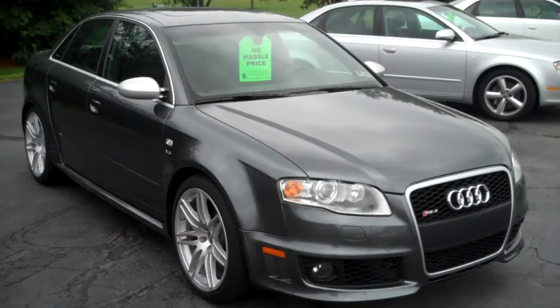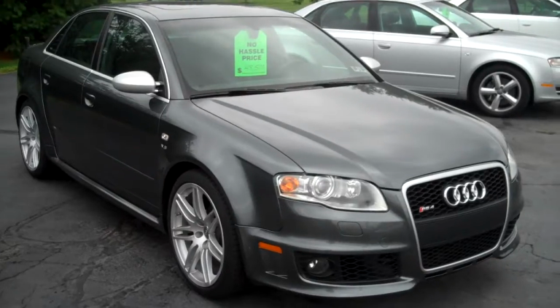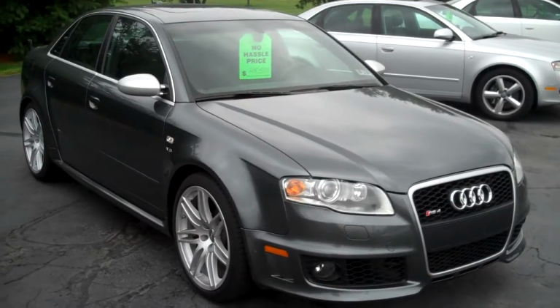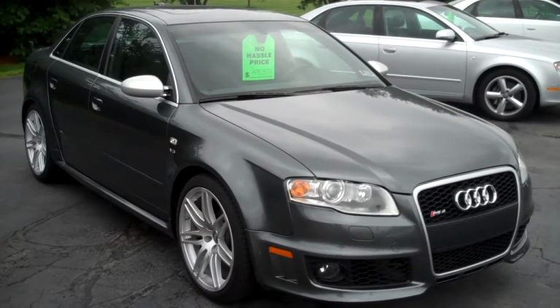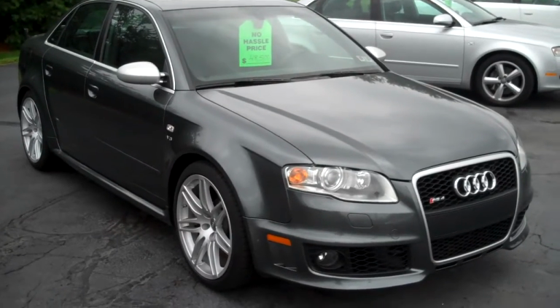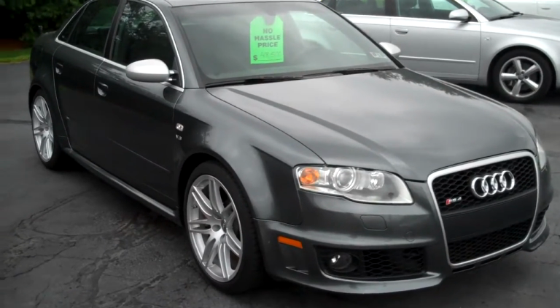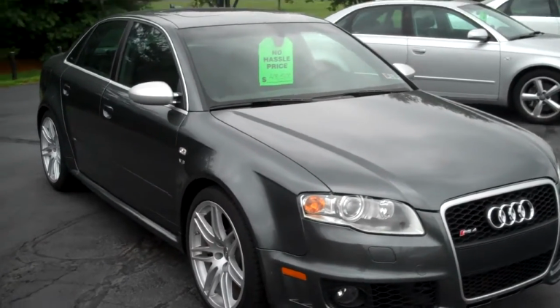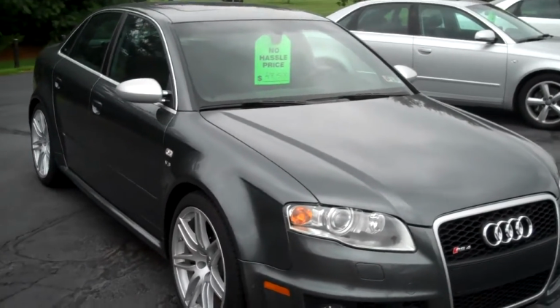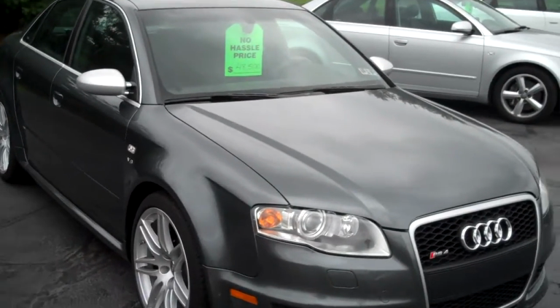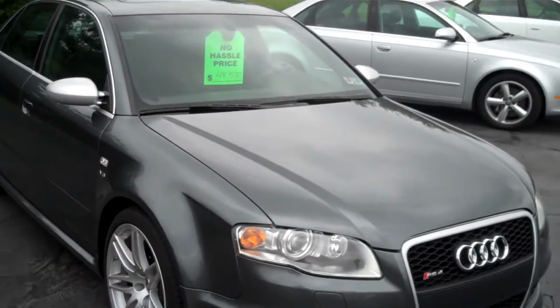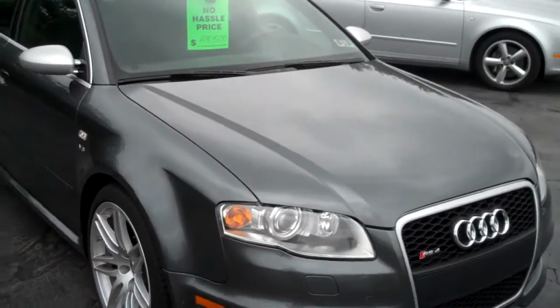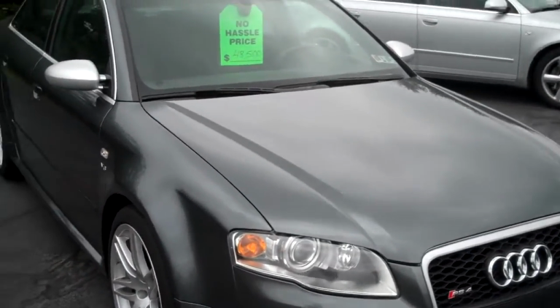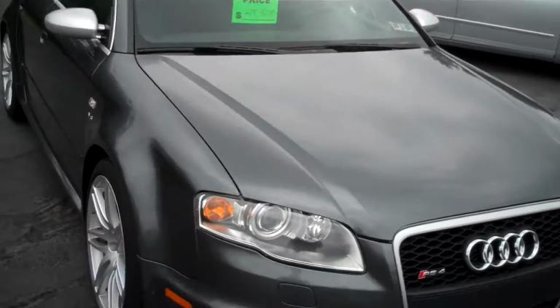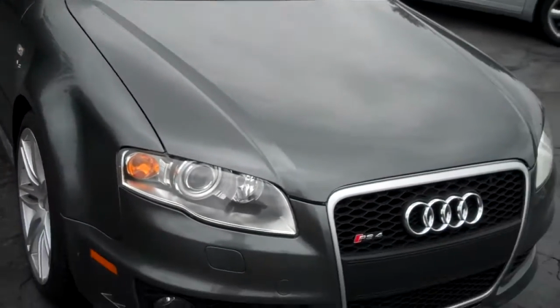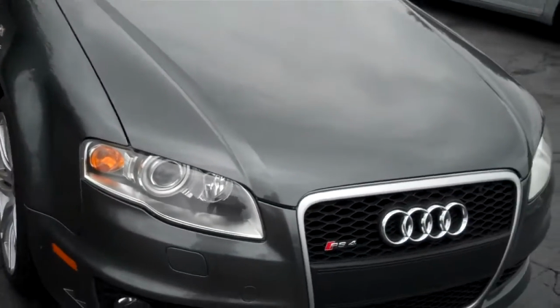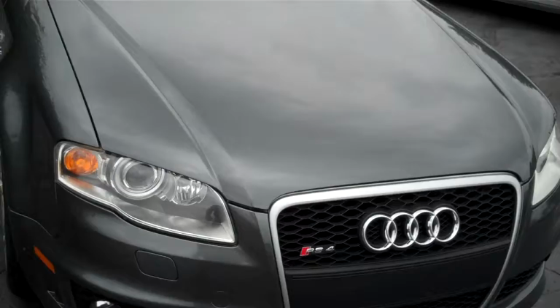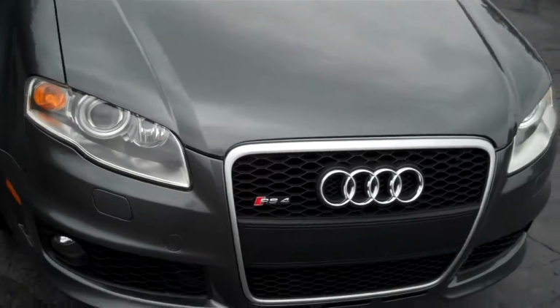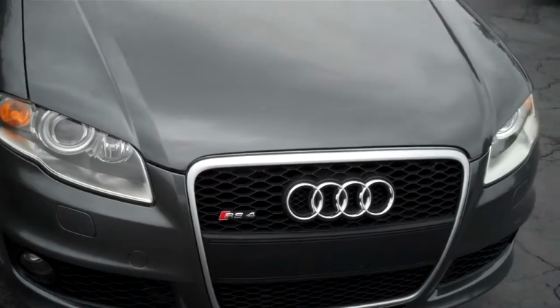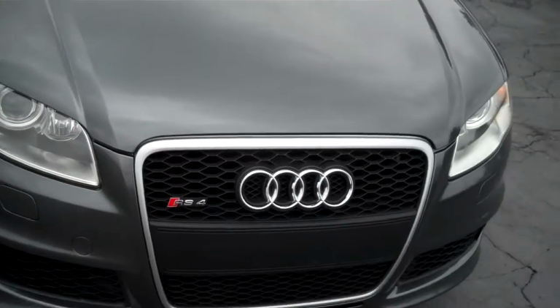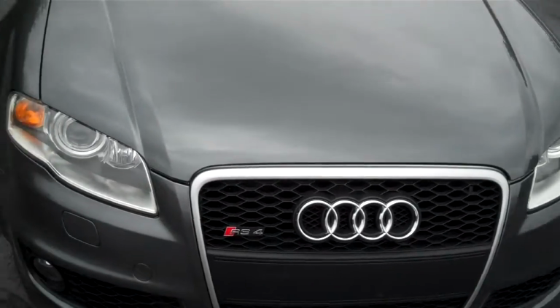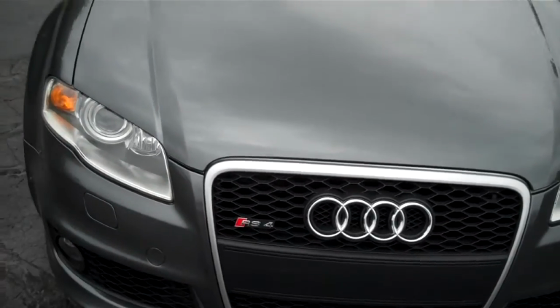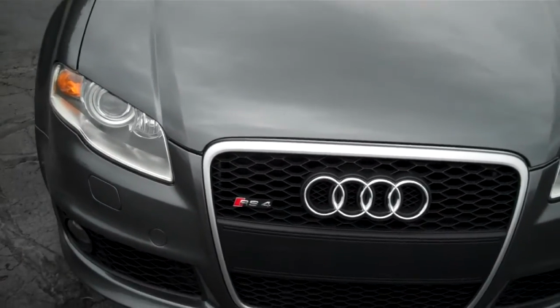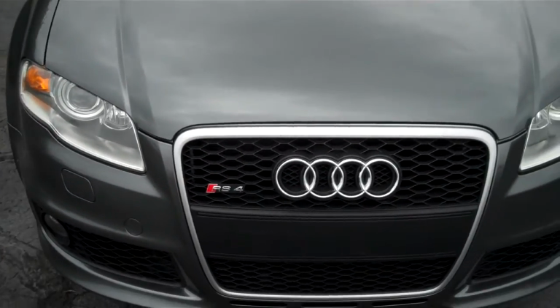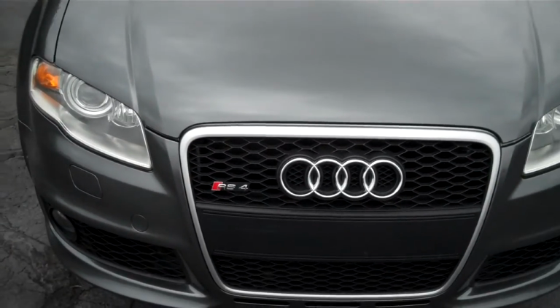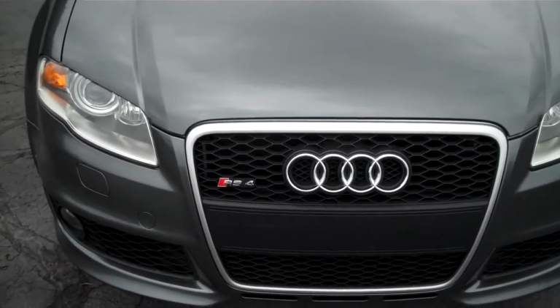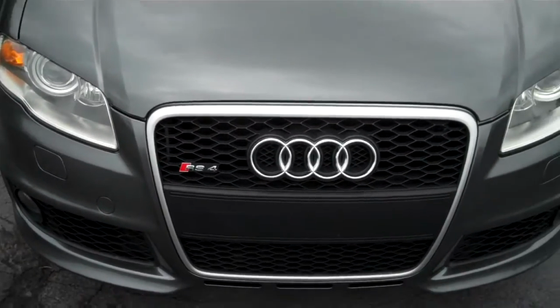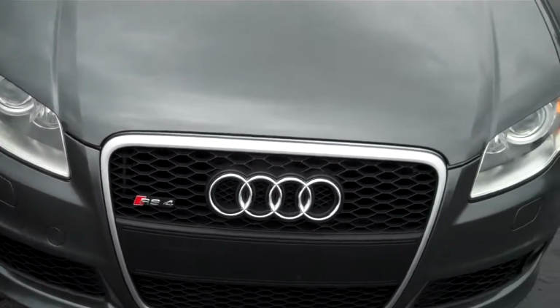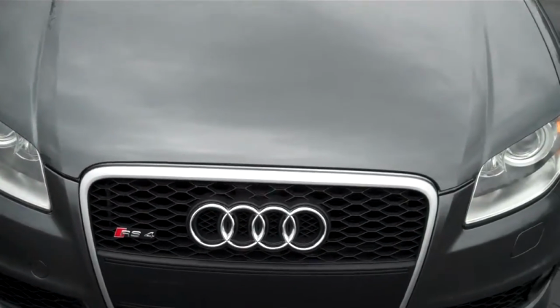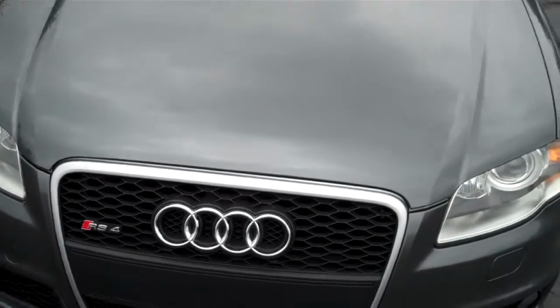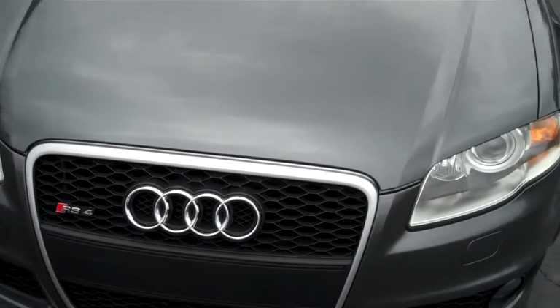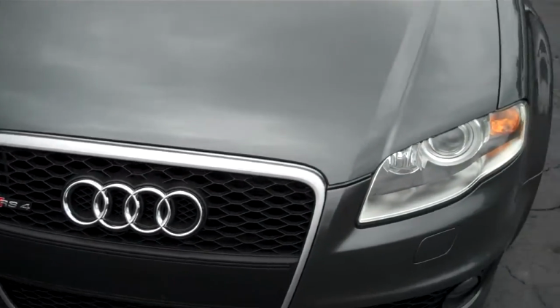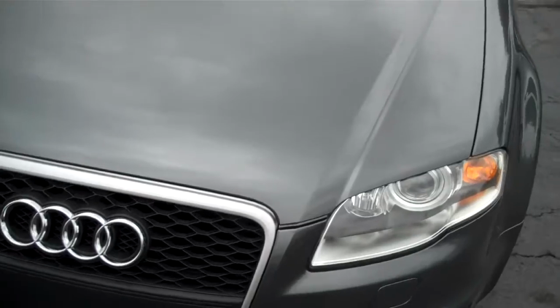This is our beautiful 2008 Audi RS4. Very, very hard to find. 420 horsepower naturally aspirated V8.